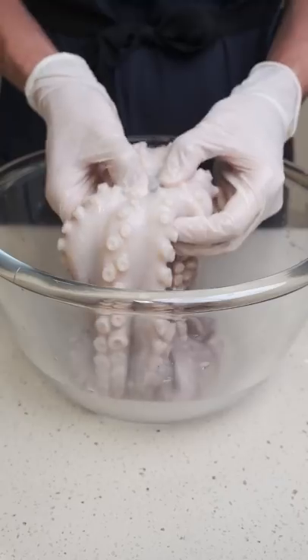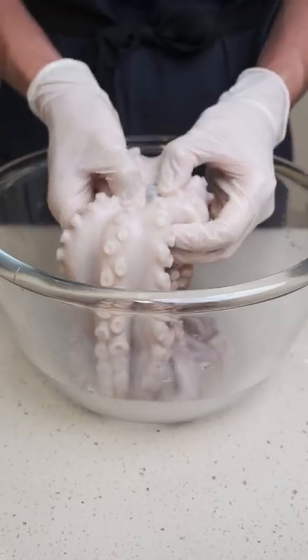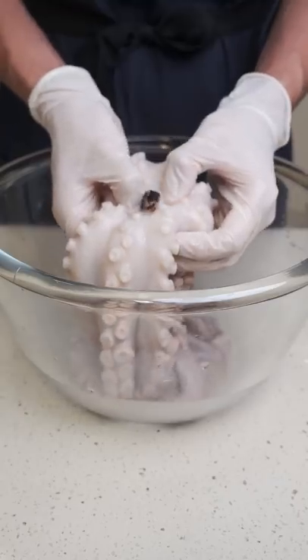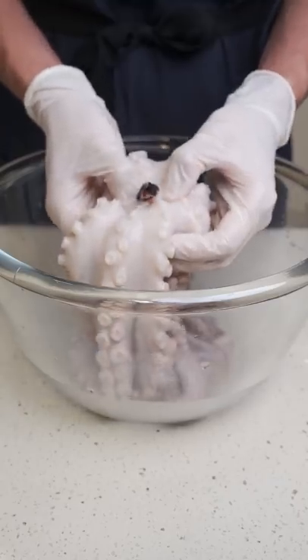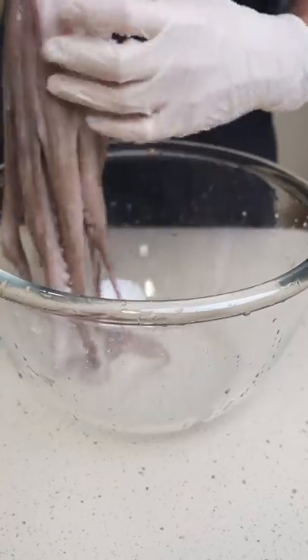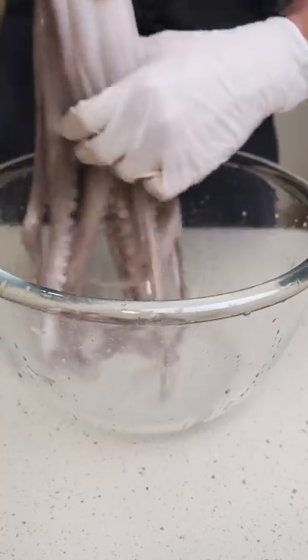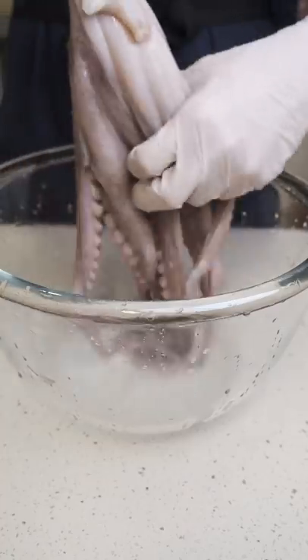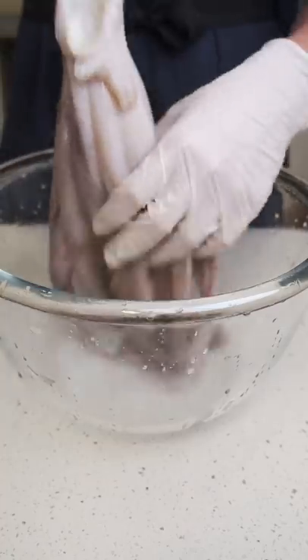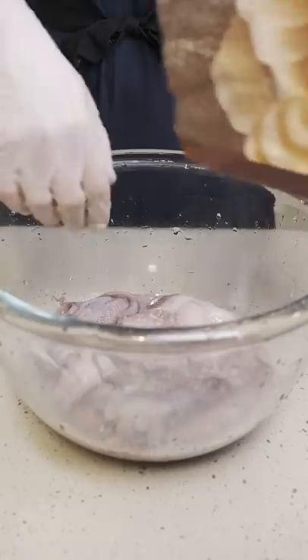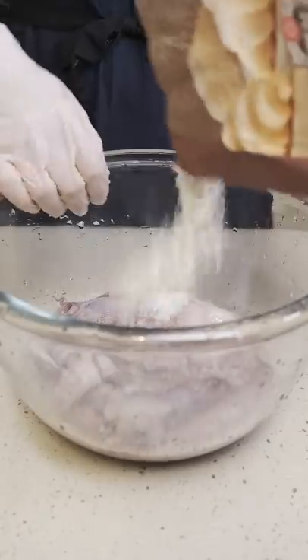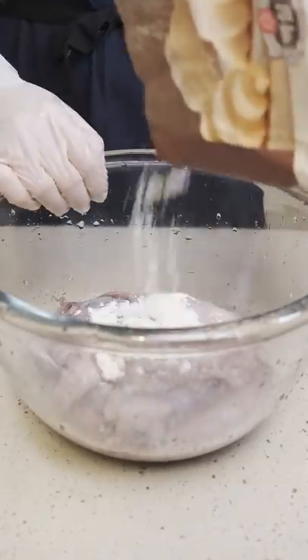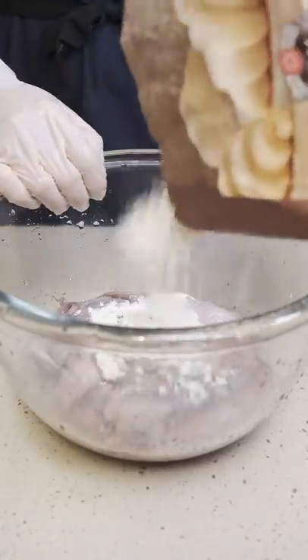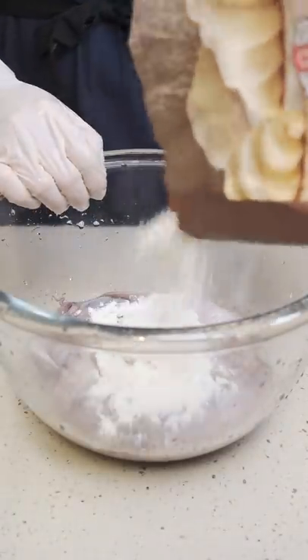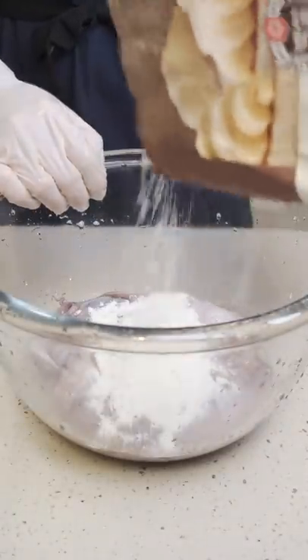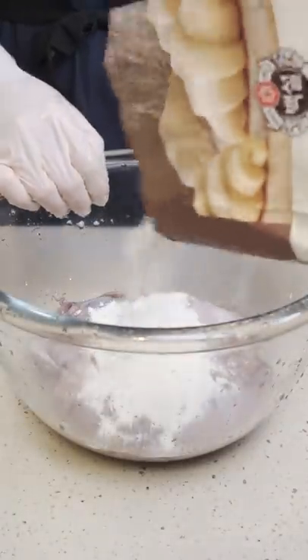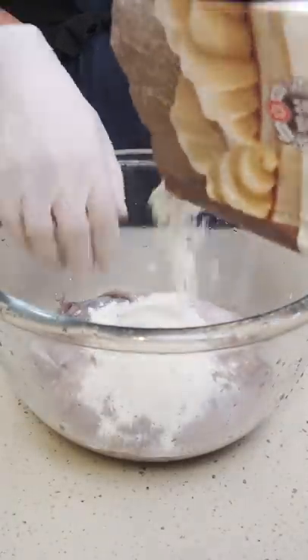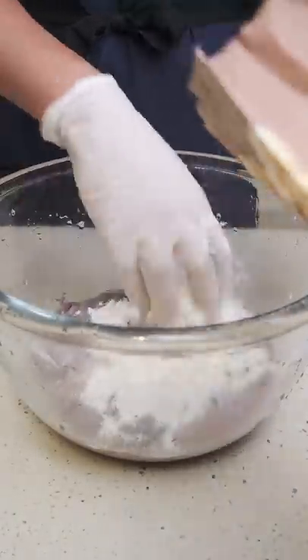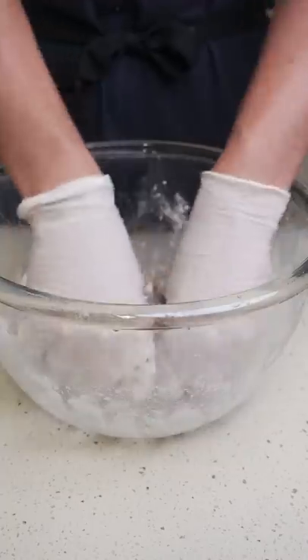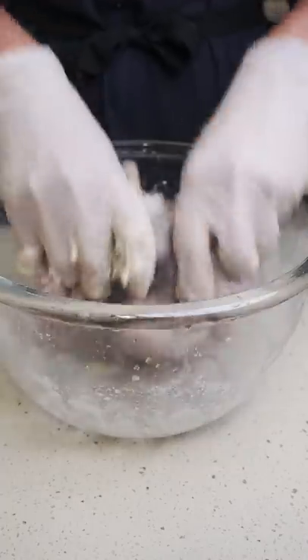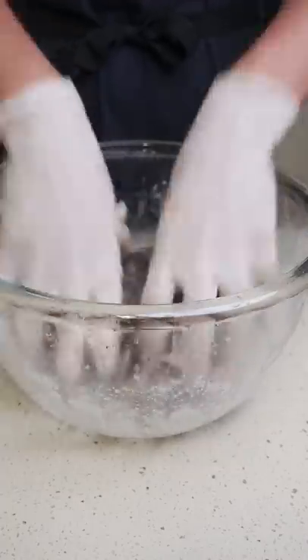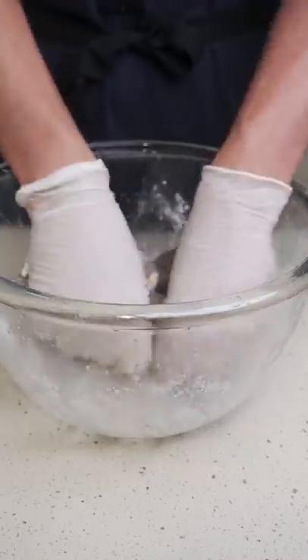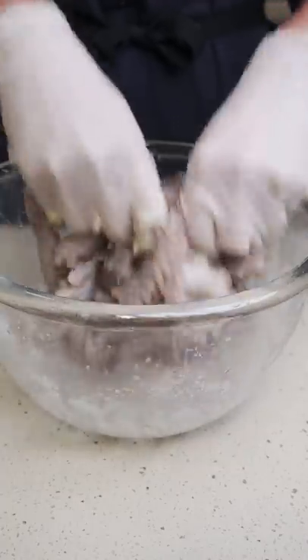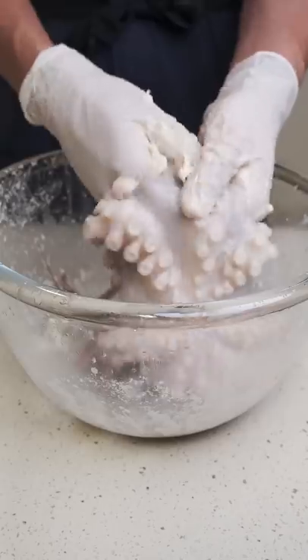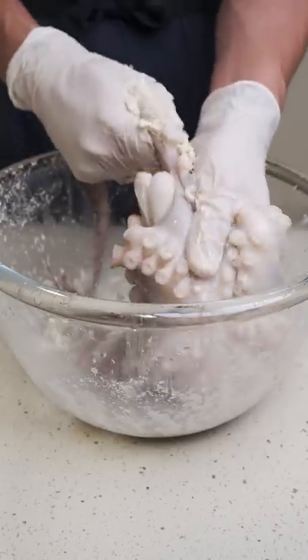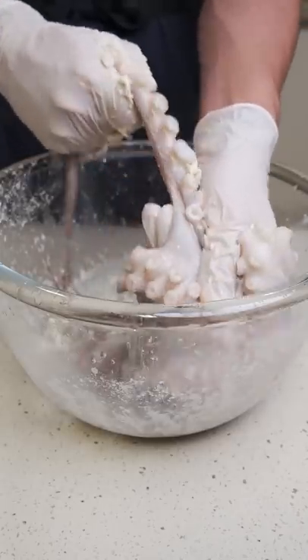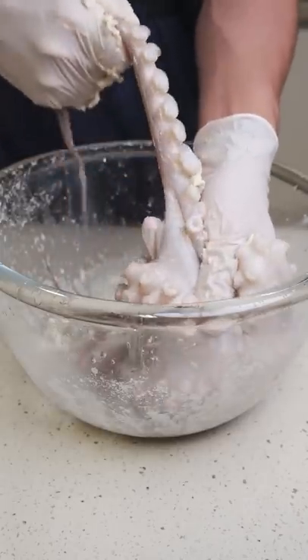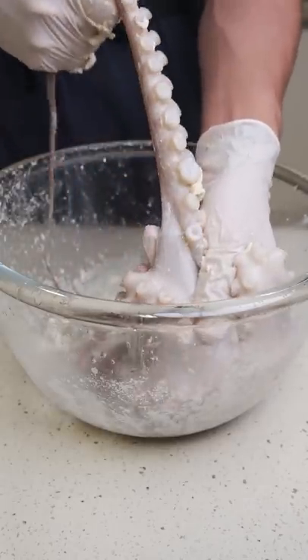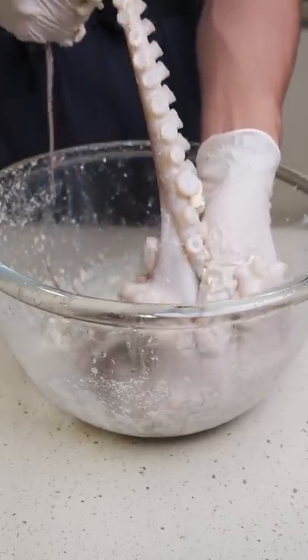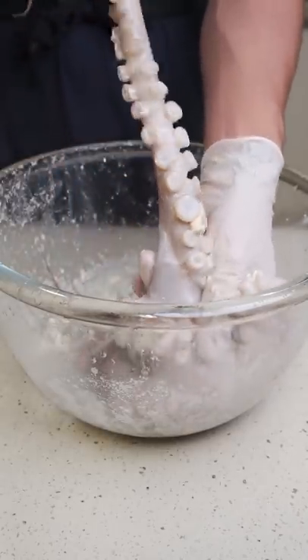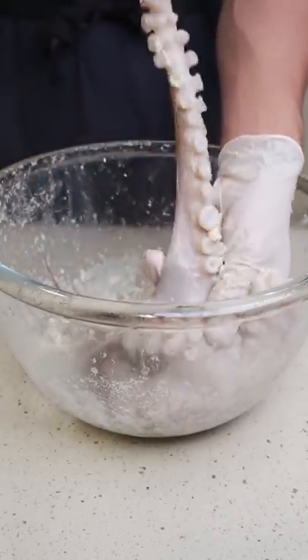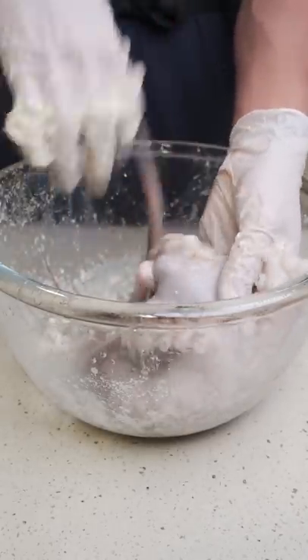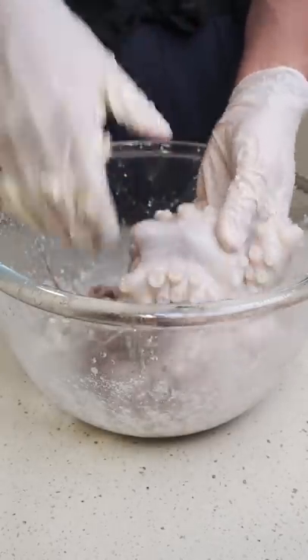Gave him a little wash in clean water, then it's time to tenderize. There are a couple different ways that people do this in Korea, but I'm going to use flour. The flour is supposed to help cling to the dirt trapped in the suckers and all the other tight areas, making it easier to clean out.